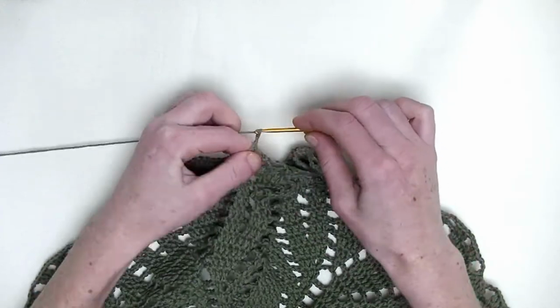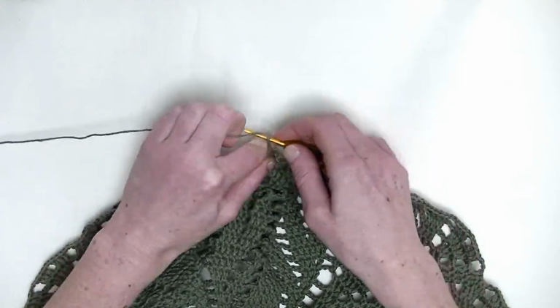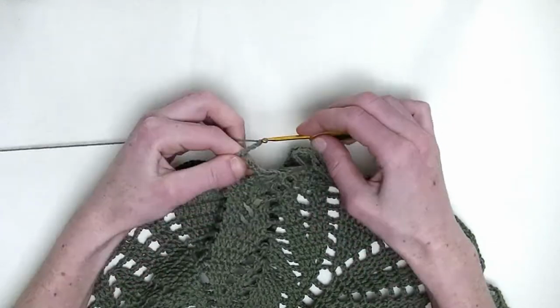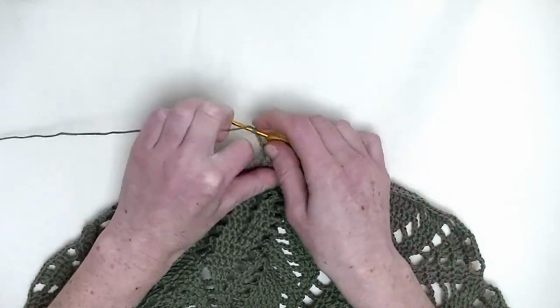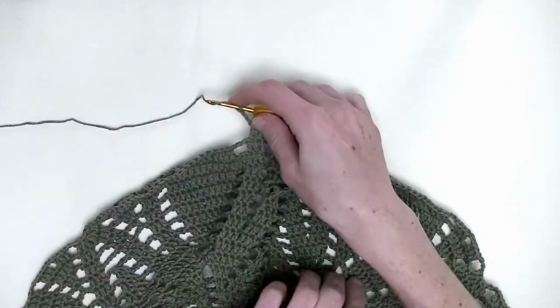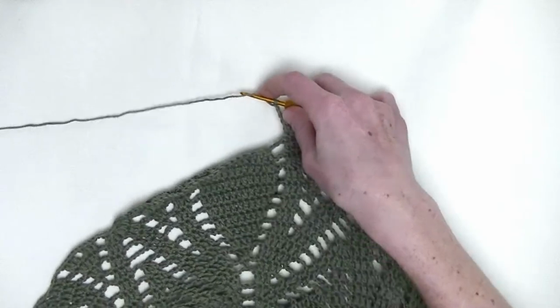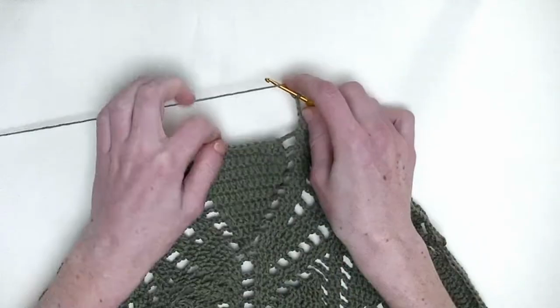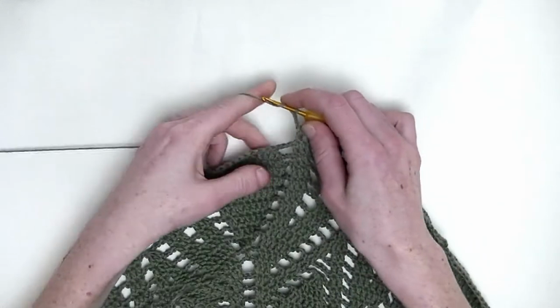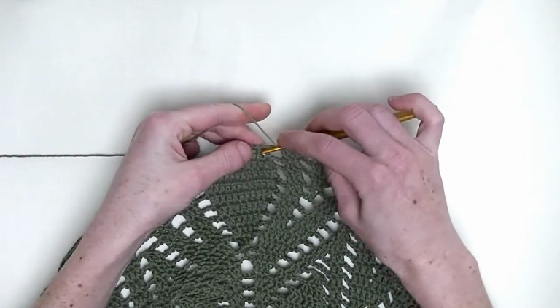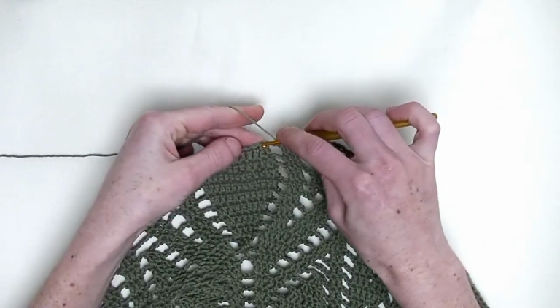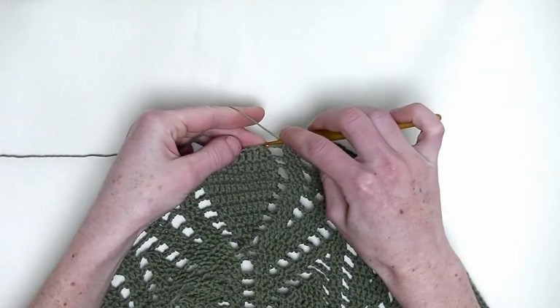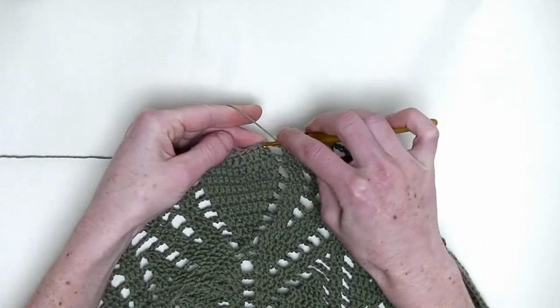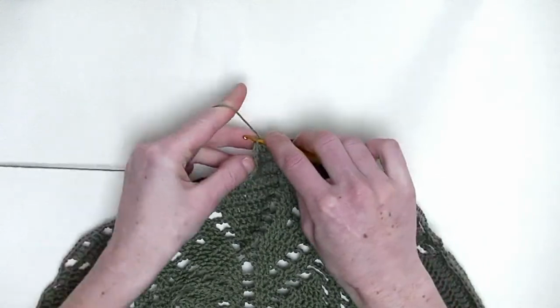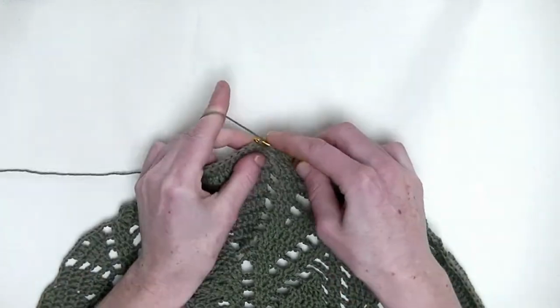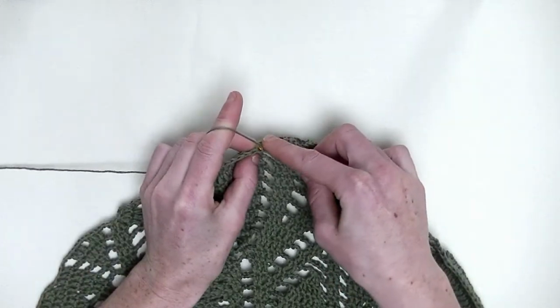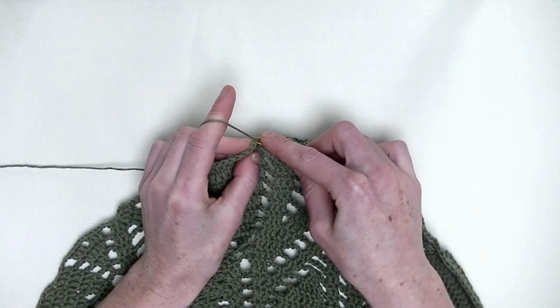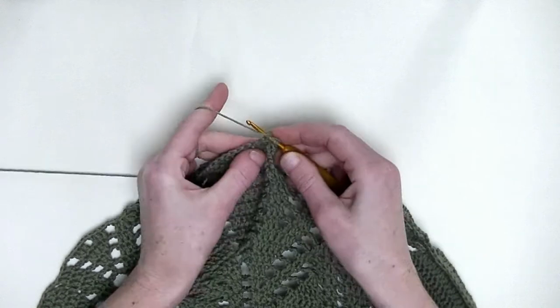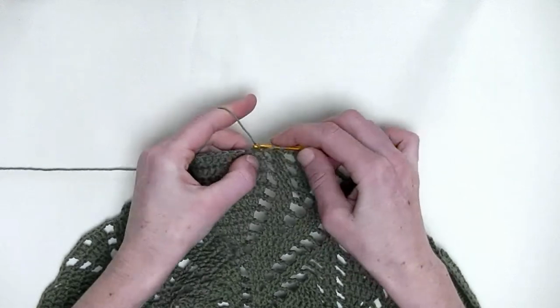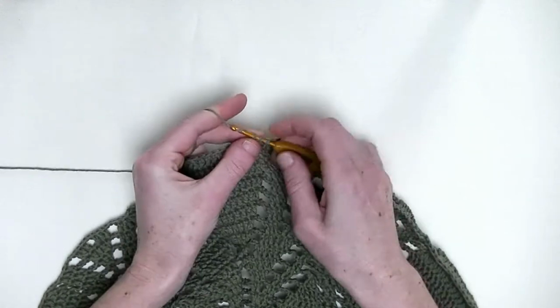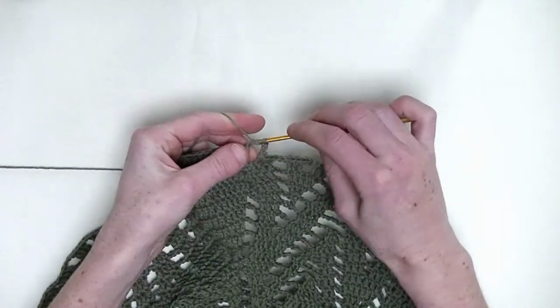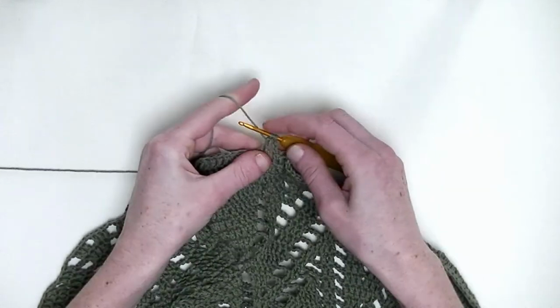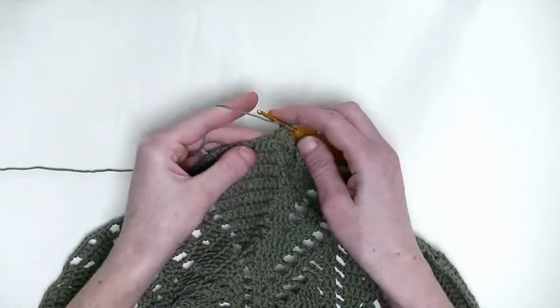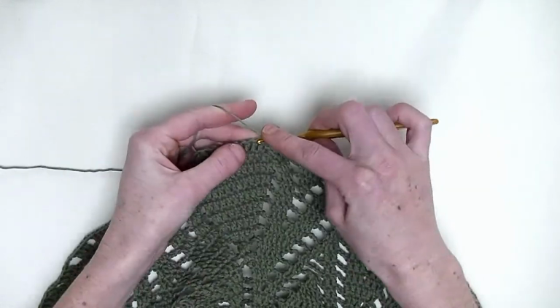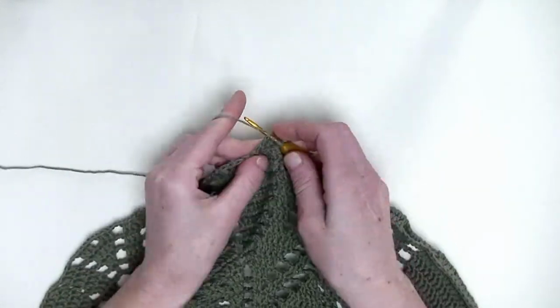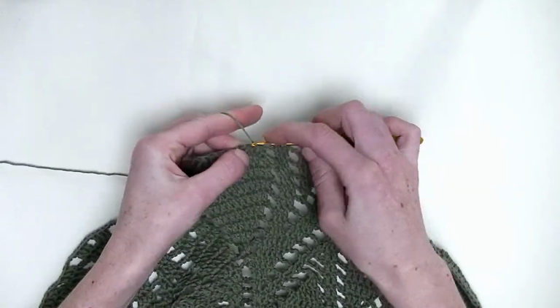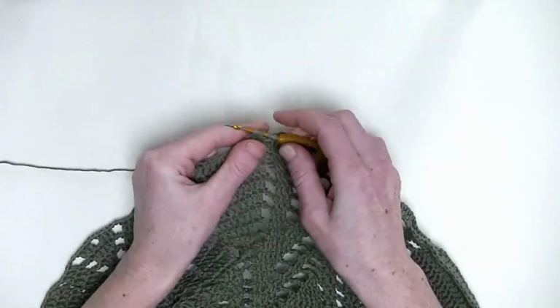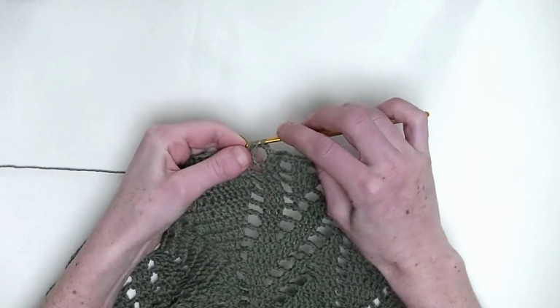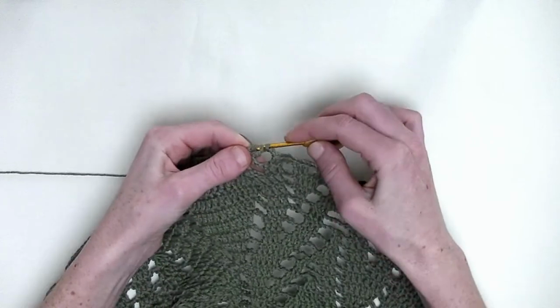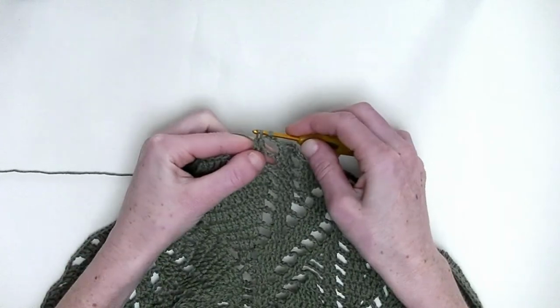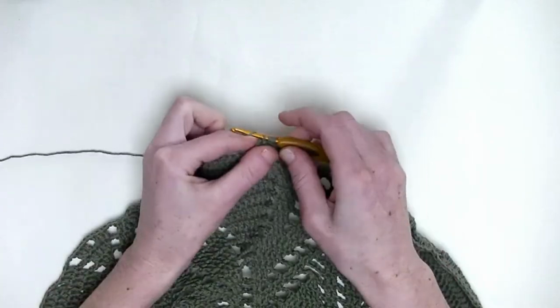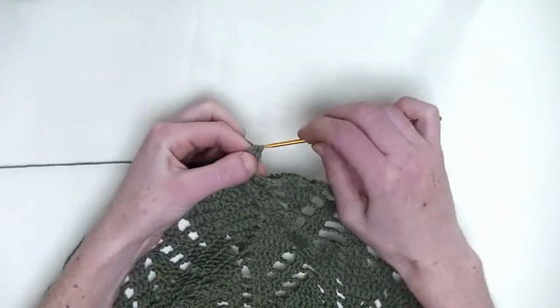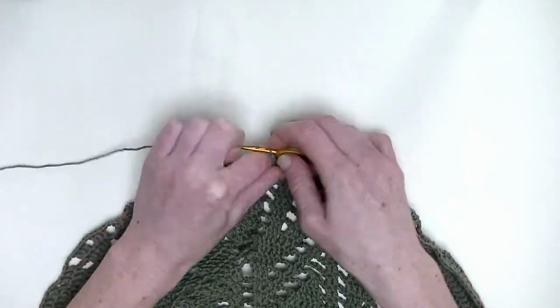Chain three. Of the next two stitches, you make two double crochet together. So, again, in the first, an unfinished double crochet, and in the second, an unfinished double crochet, and pull through.